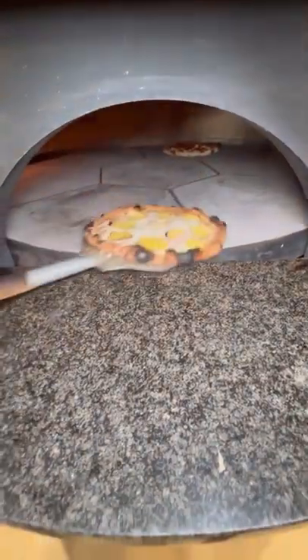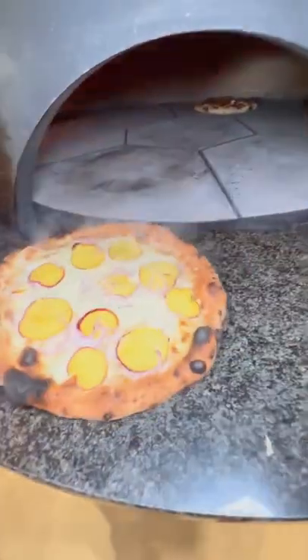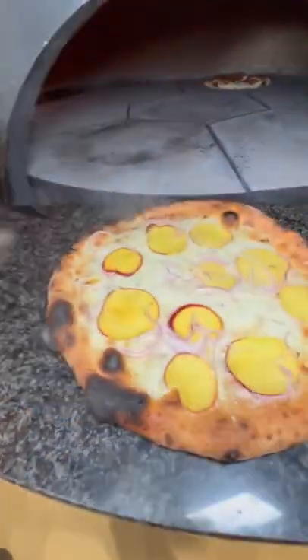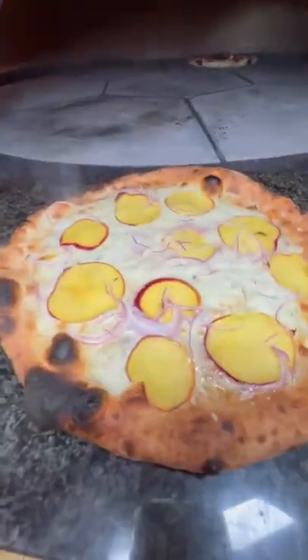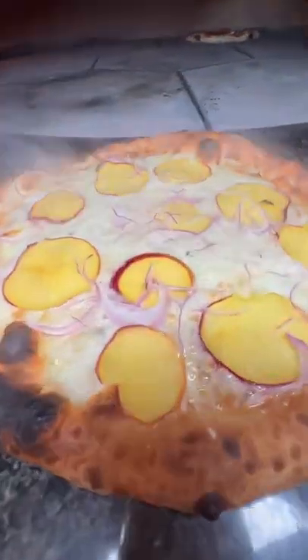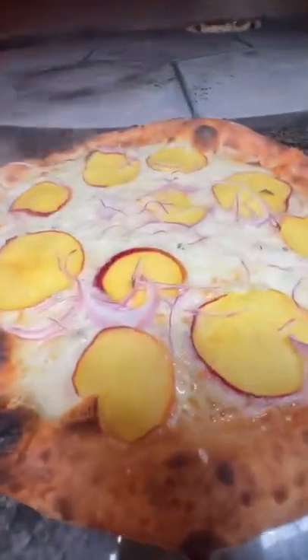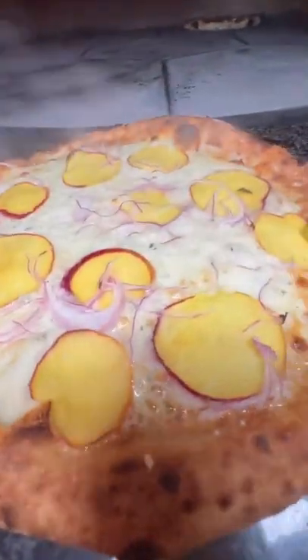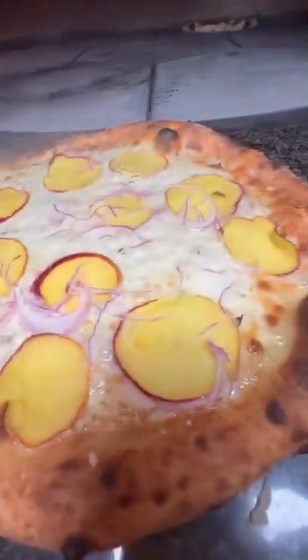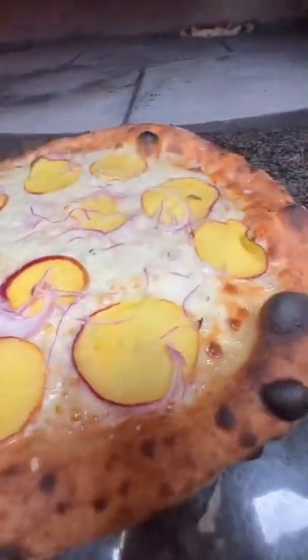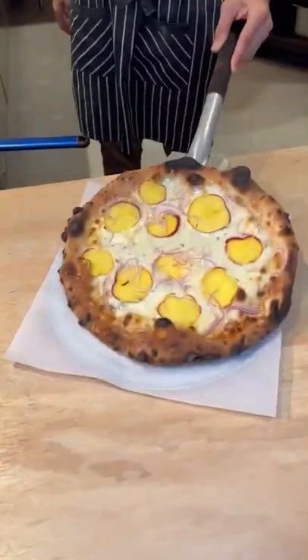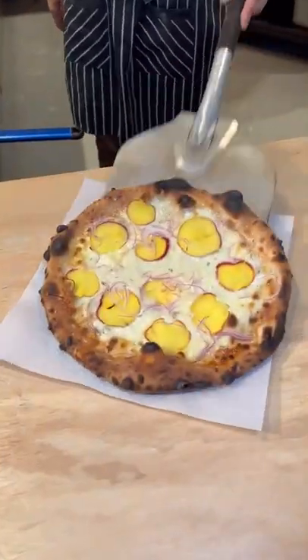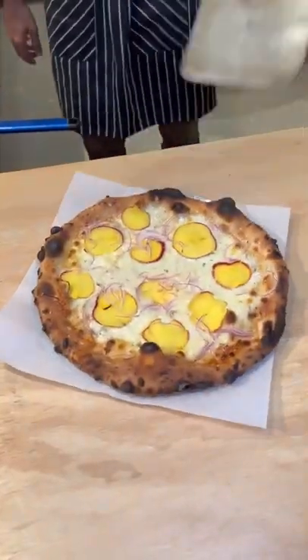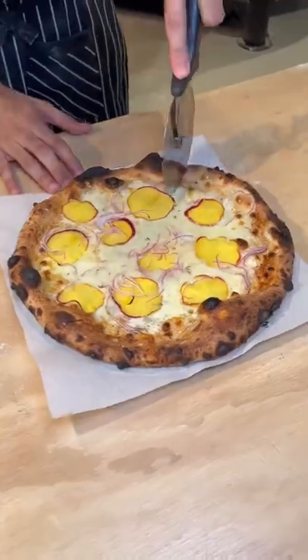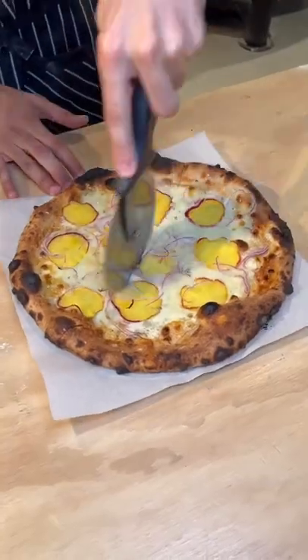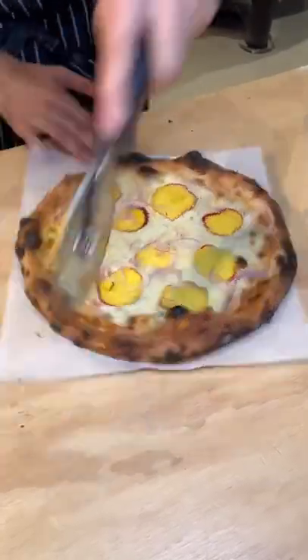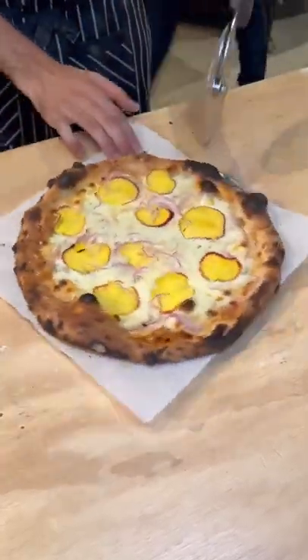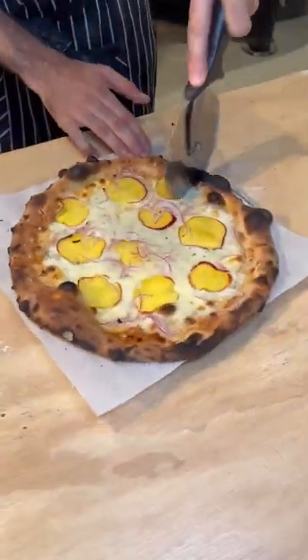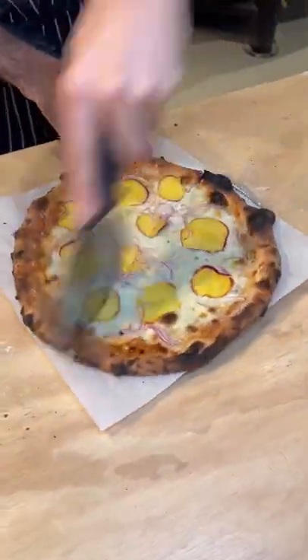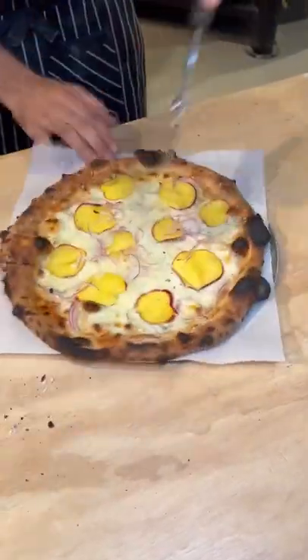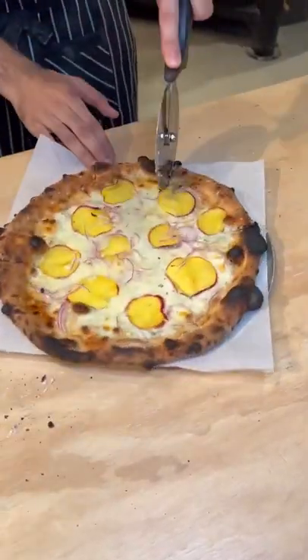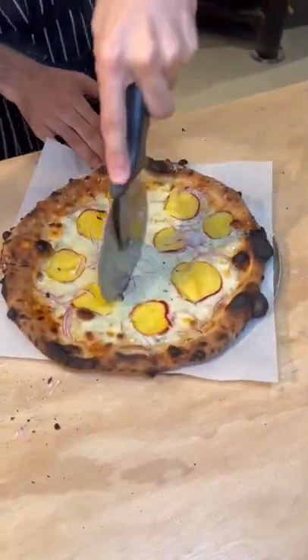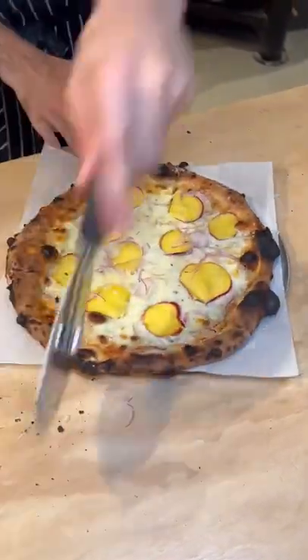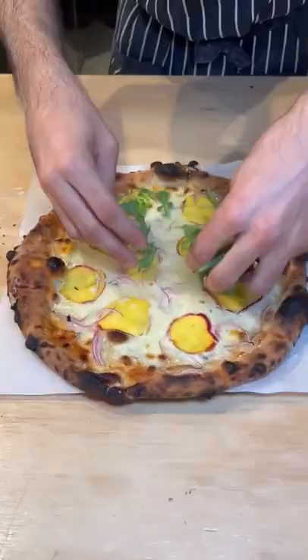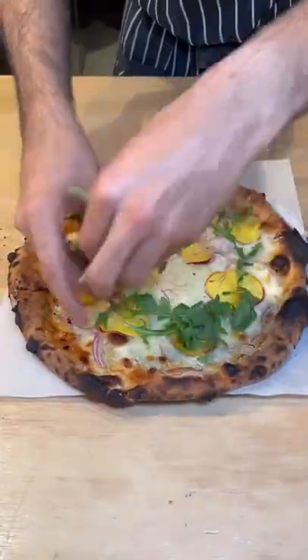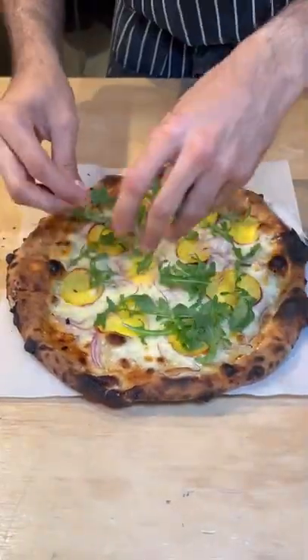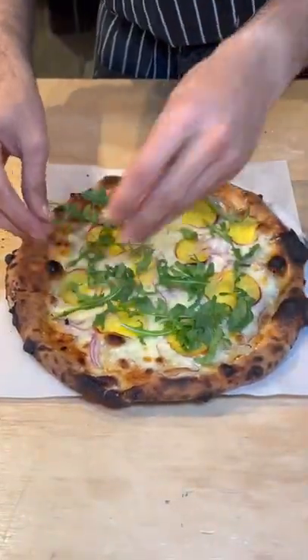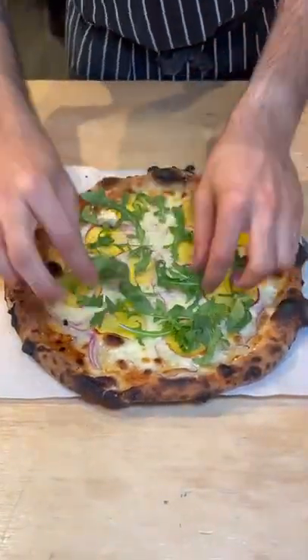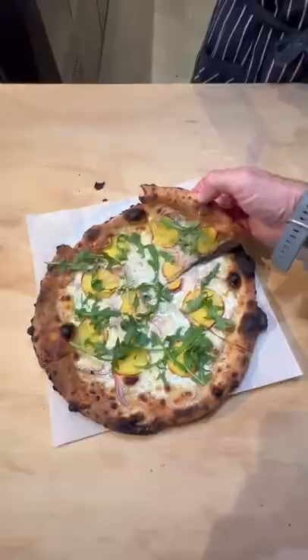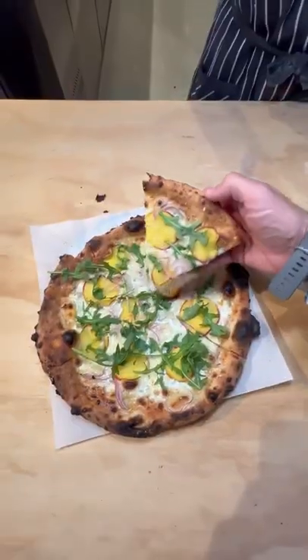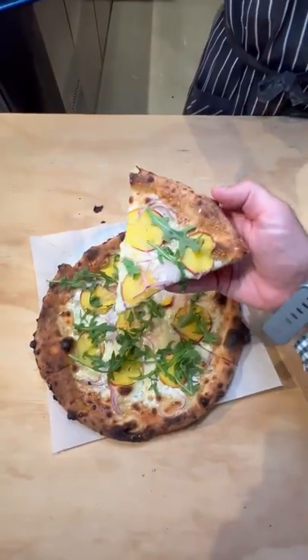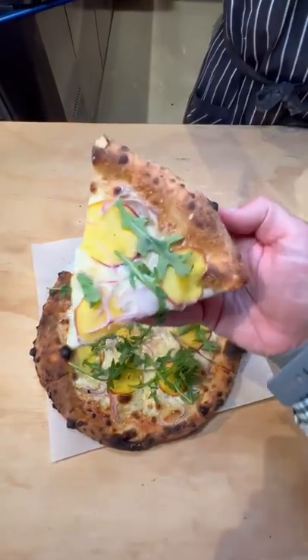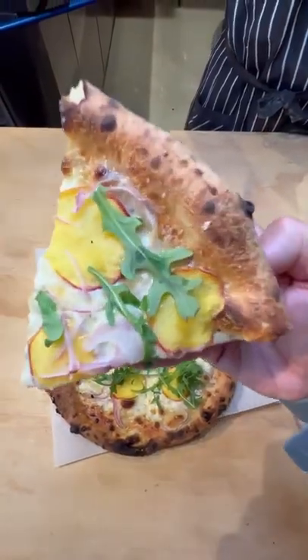Look when it comes out, it's so hot and oozing. Then they slice it up. Finishing touch is fresh arugula. The sweet and savory component of this pizza works so well.